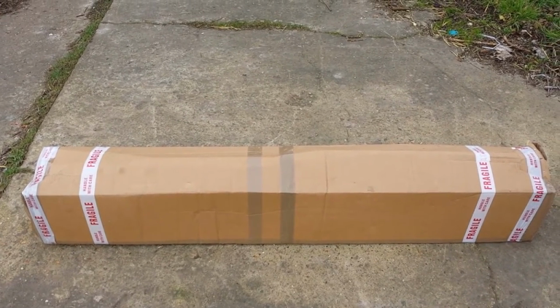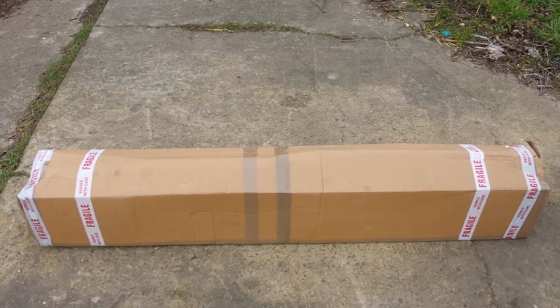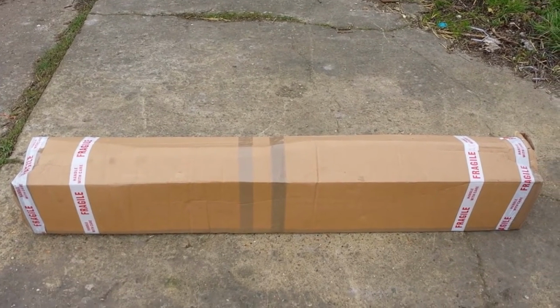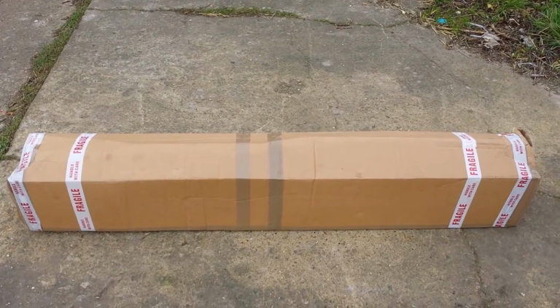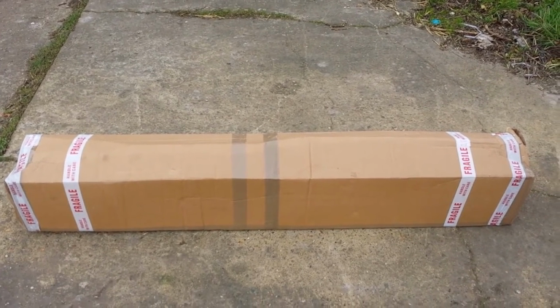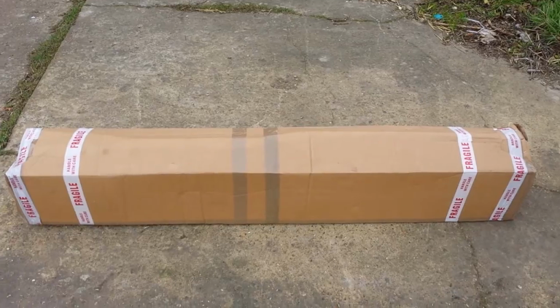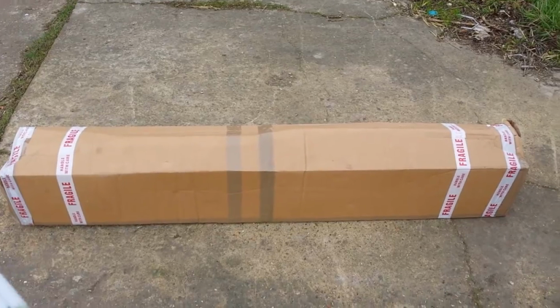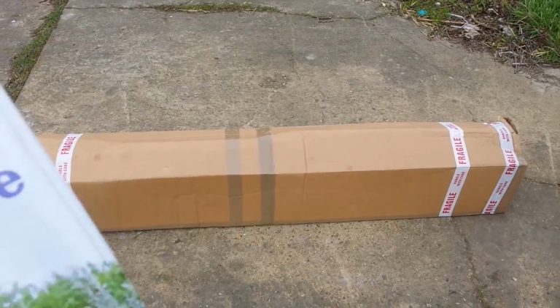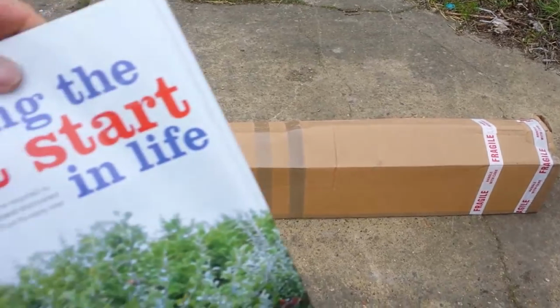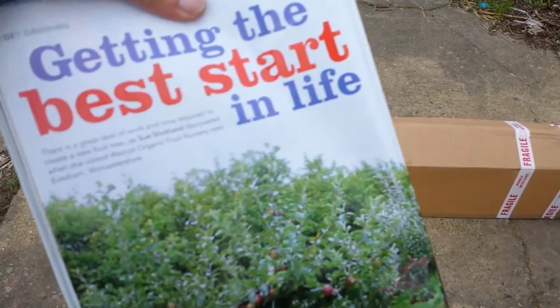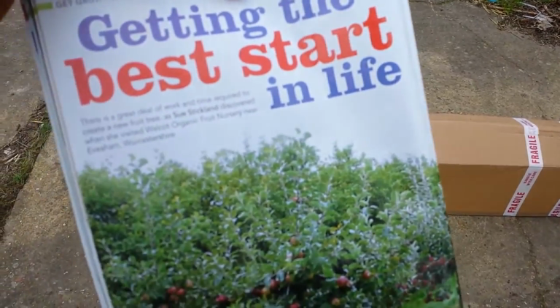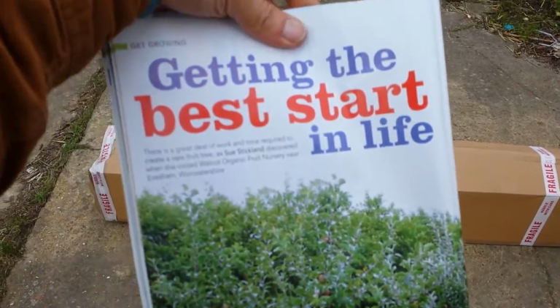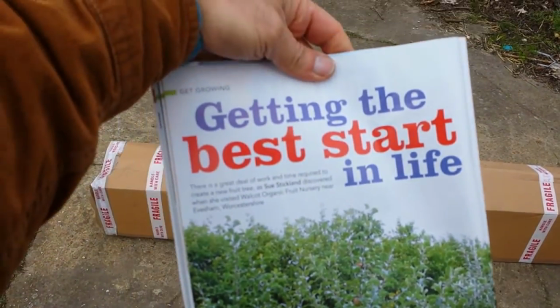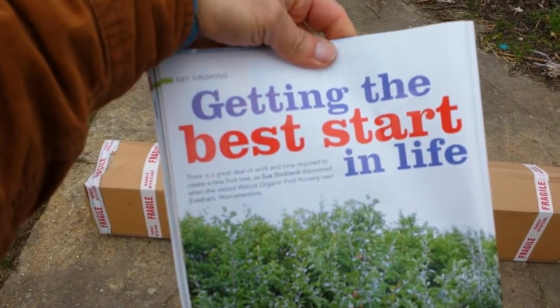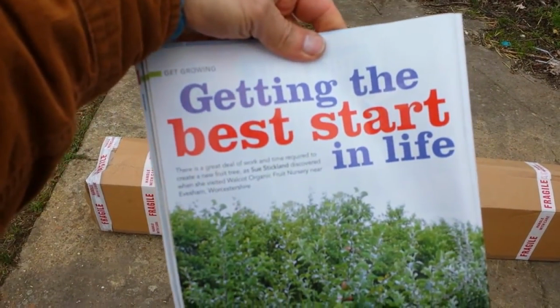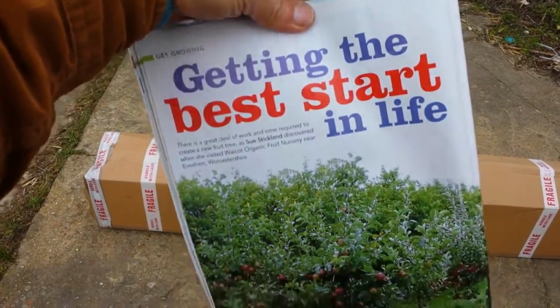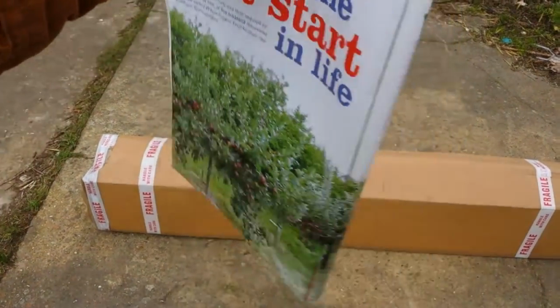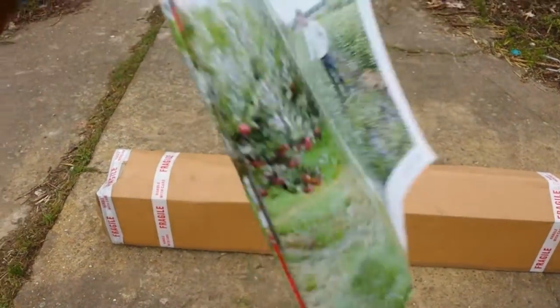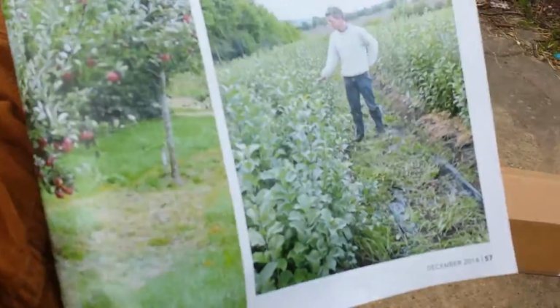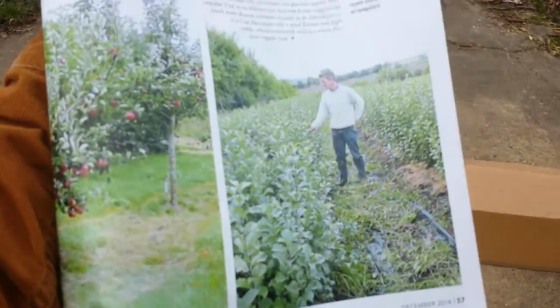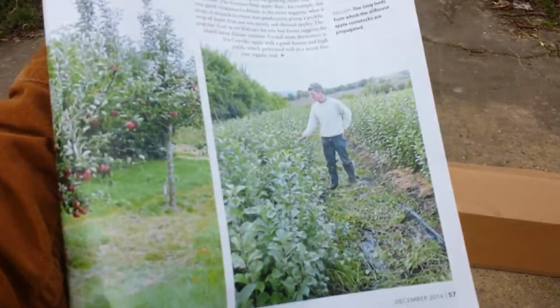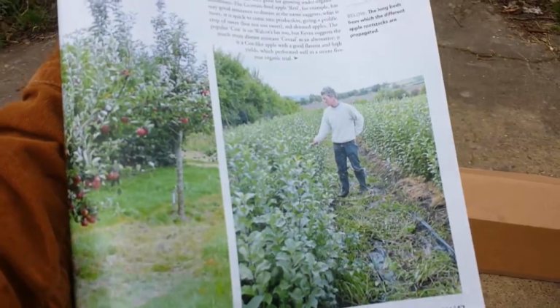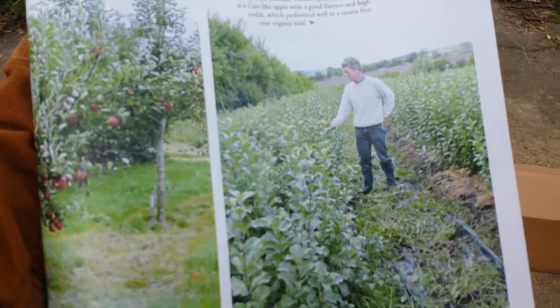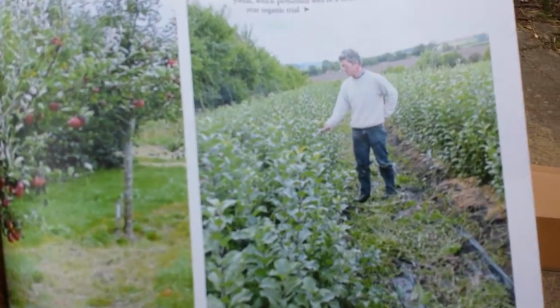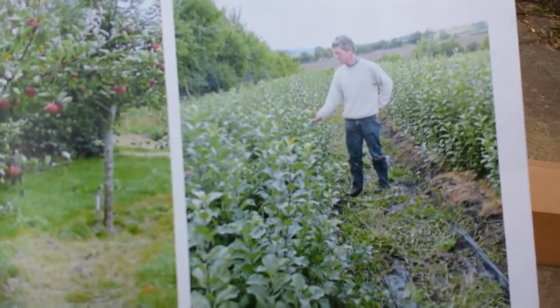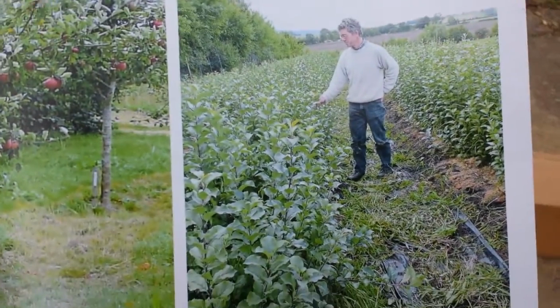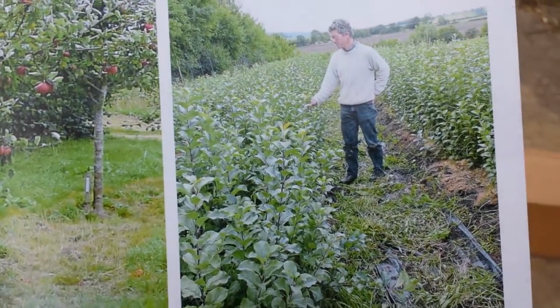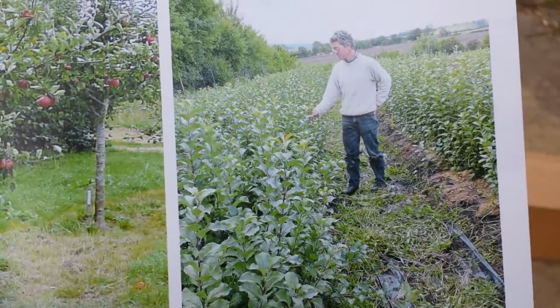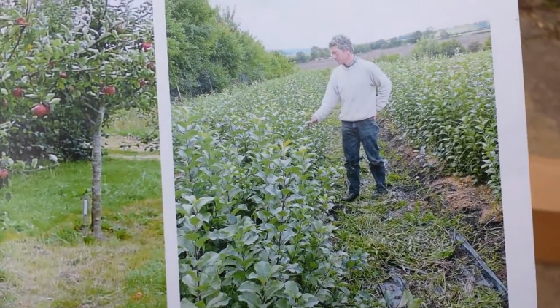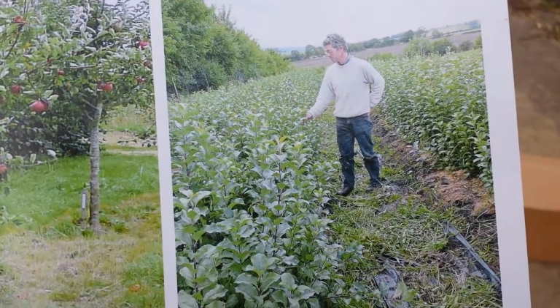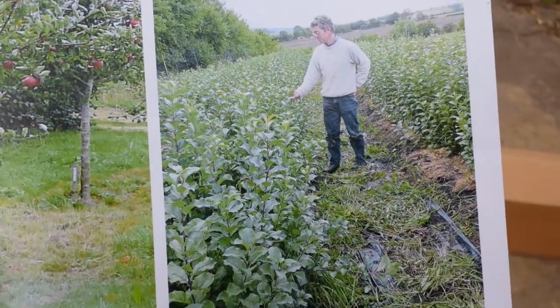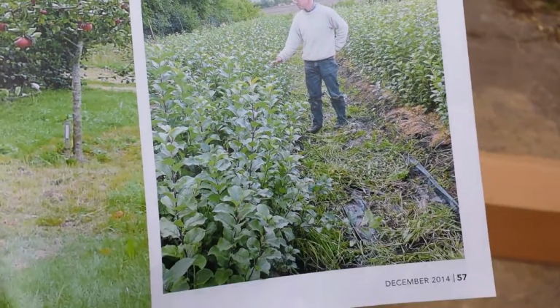I decided to really go for them when I read about them in Kitchen Garden magazine, December 2014. That's Kevin, the owner of the nursery.